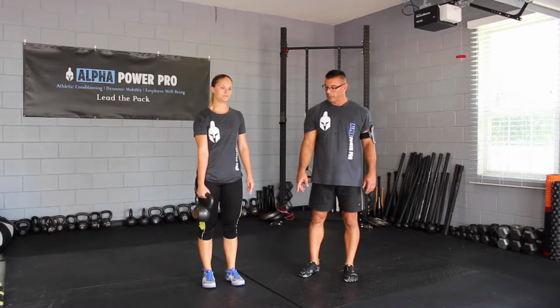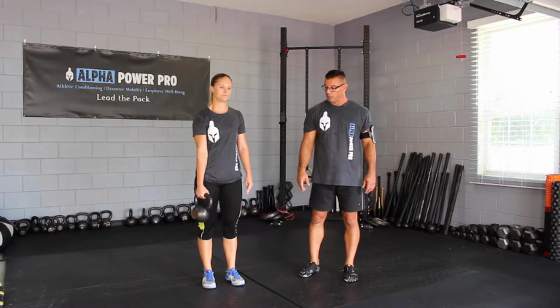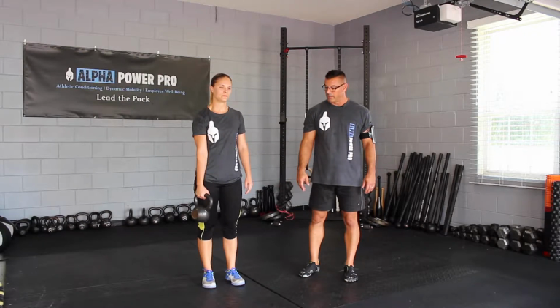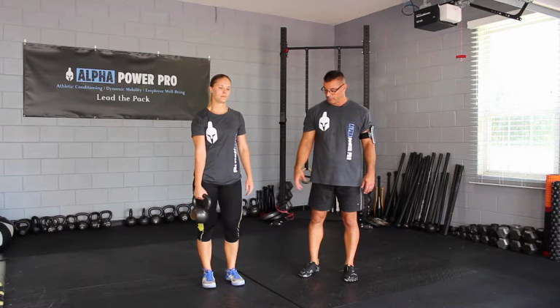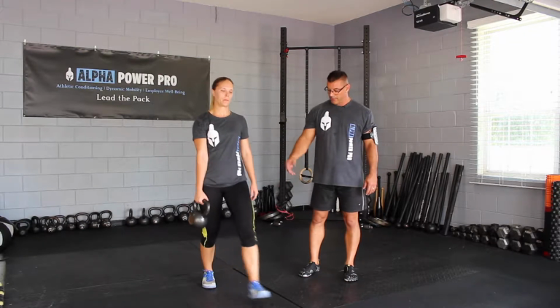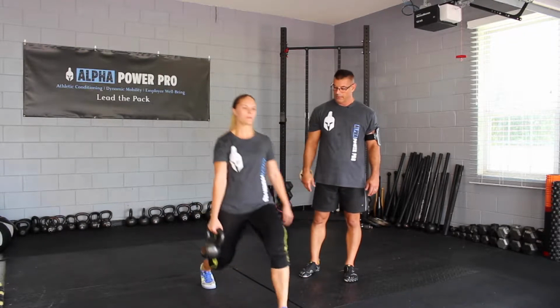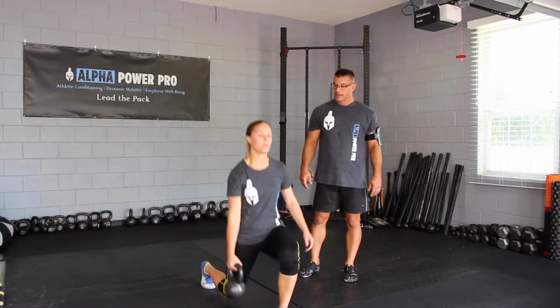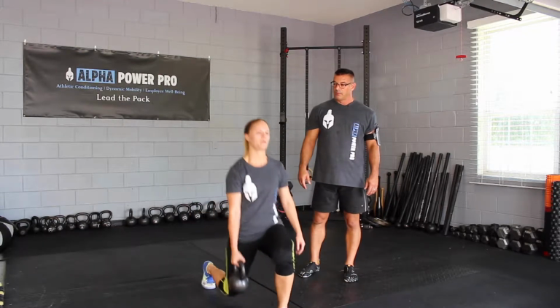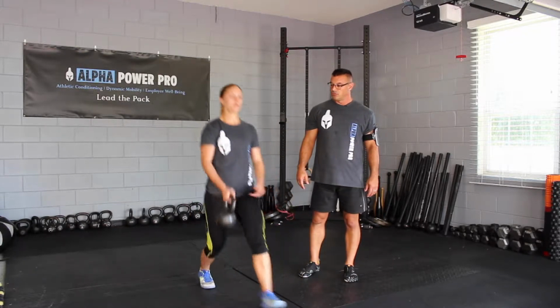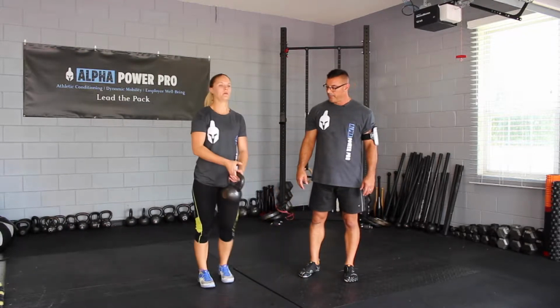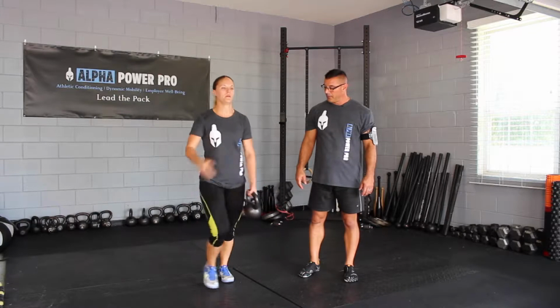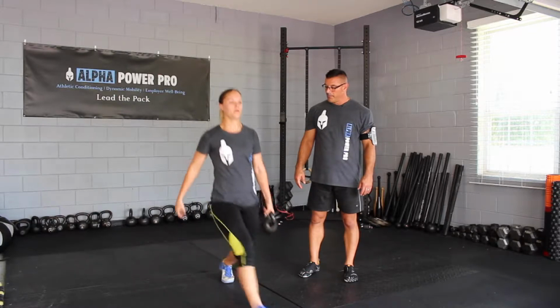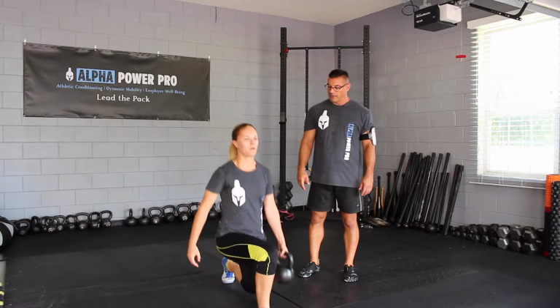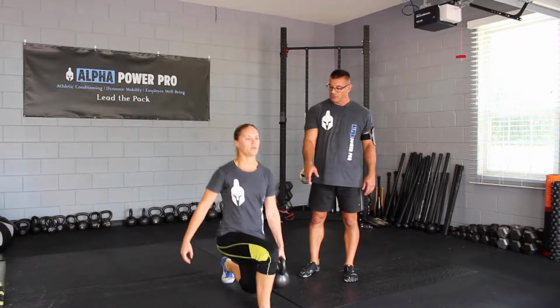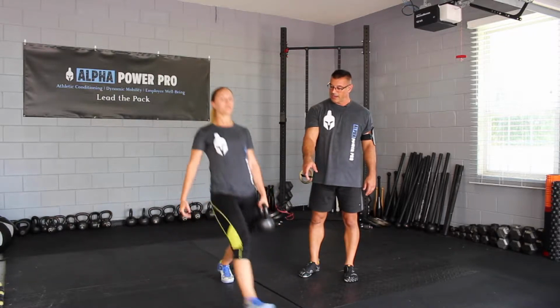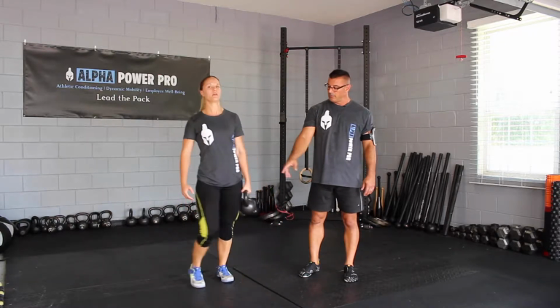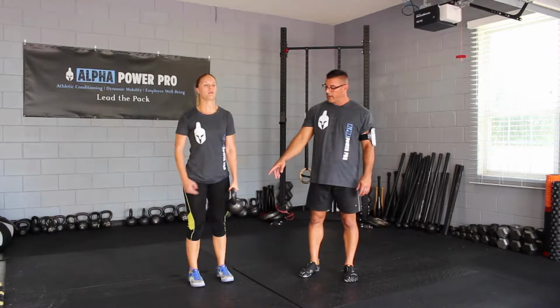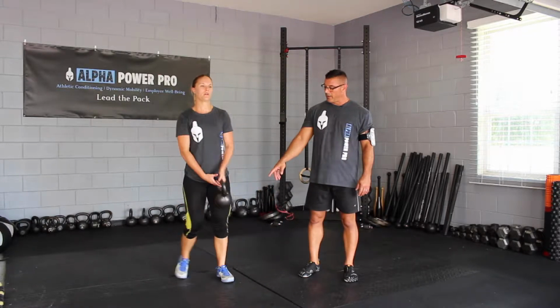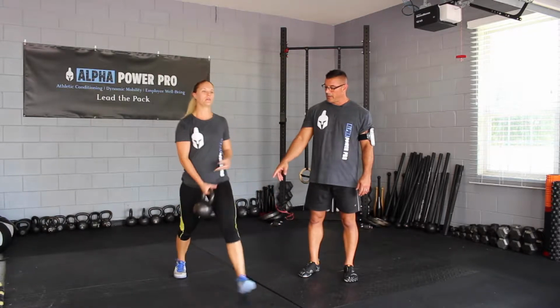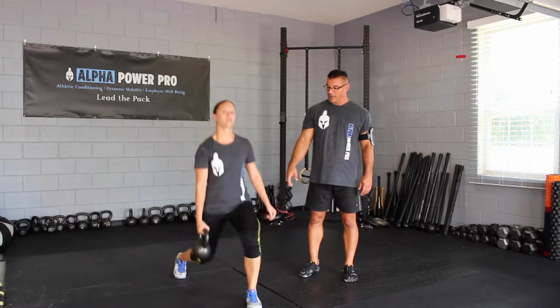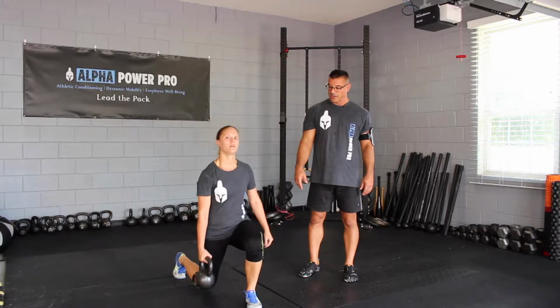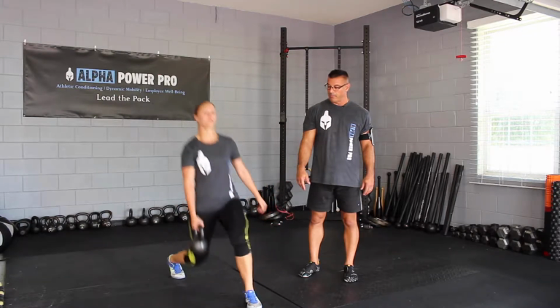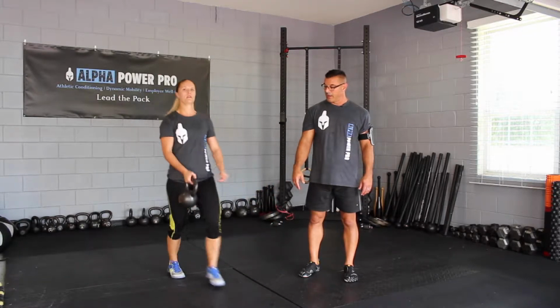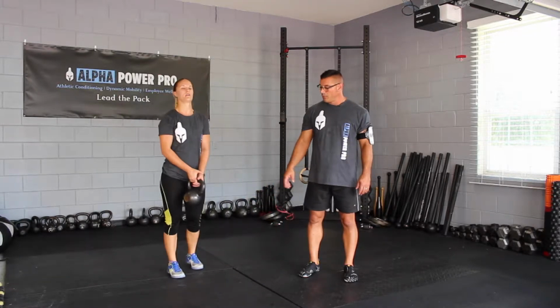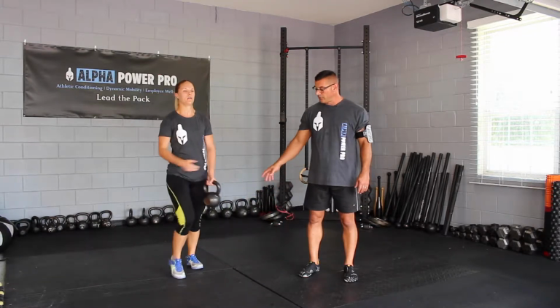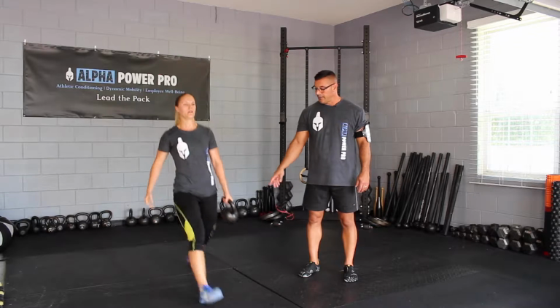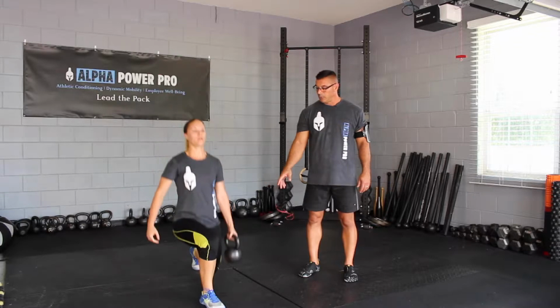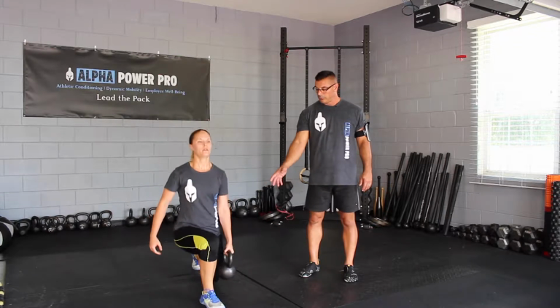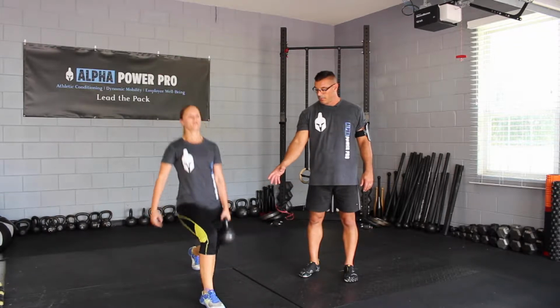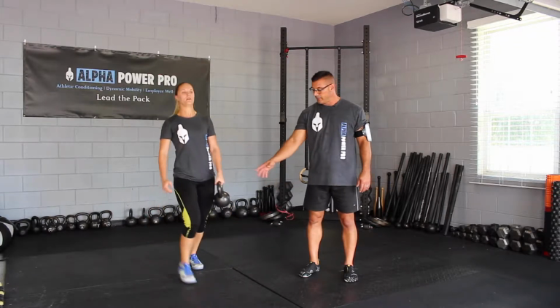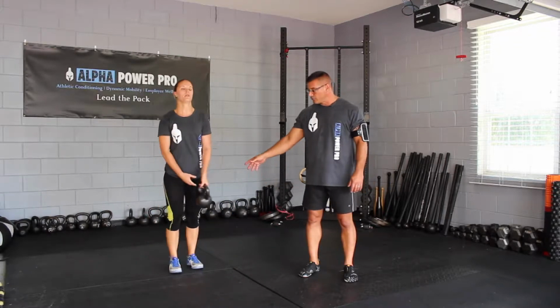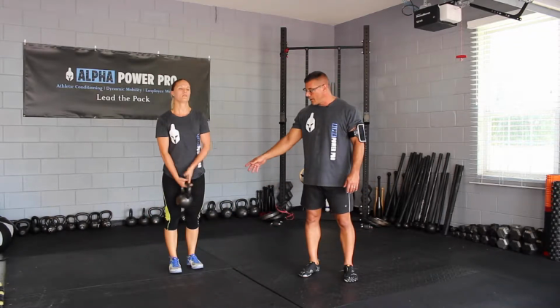It's almost like a running motion. She drops and makes the exchange with the kettlebell as she comes back. Notice she steps long so her body is under stretch.